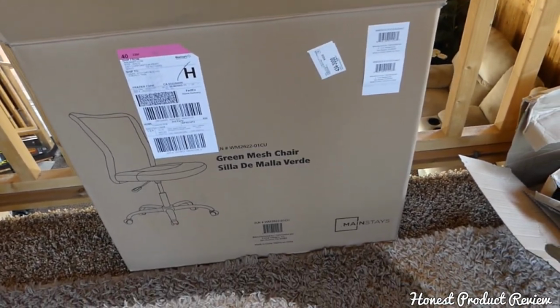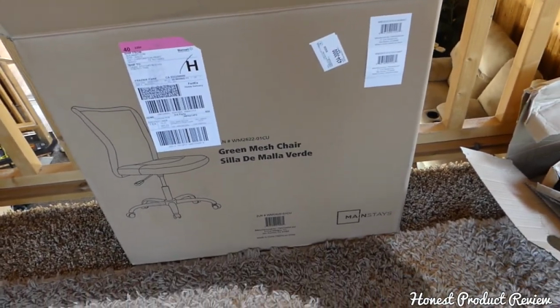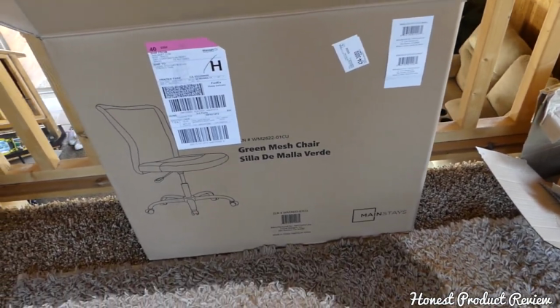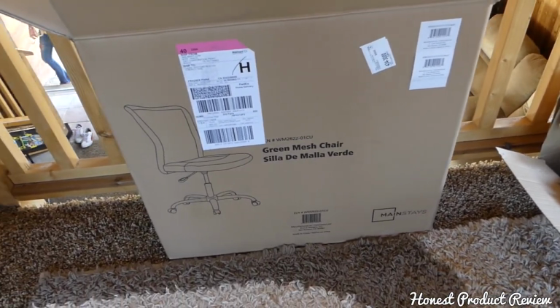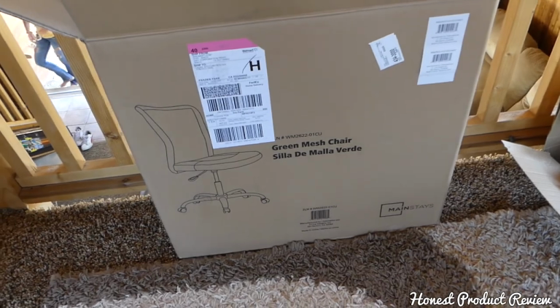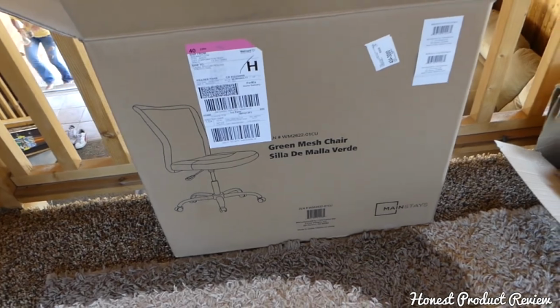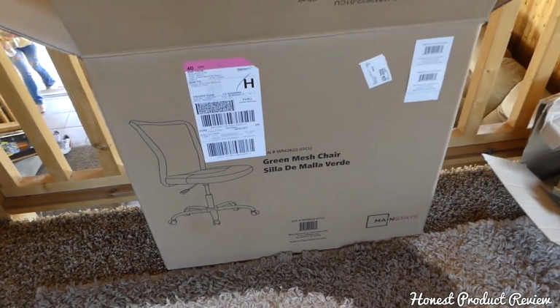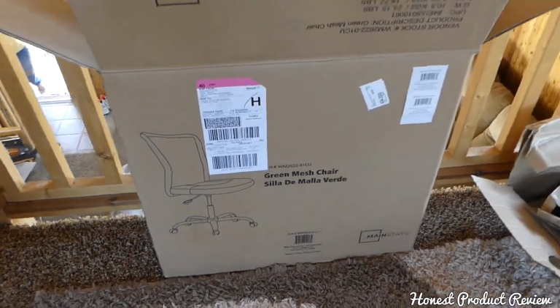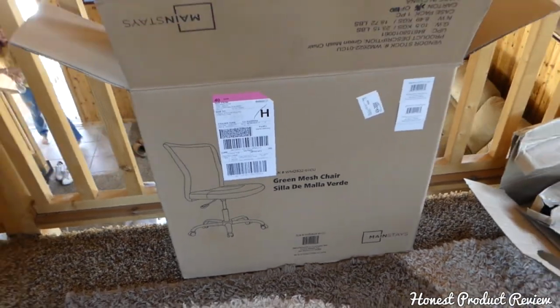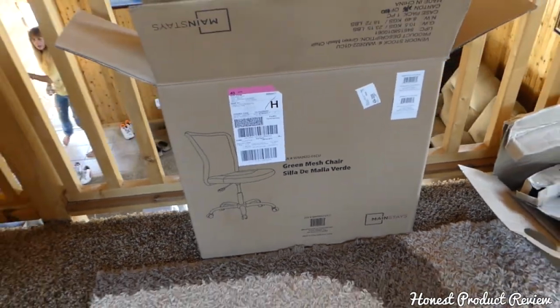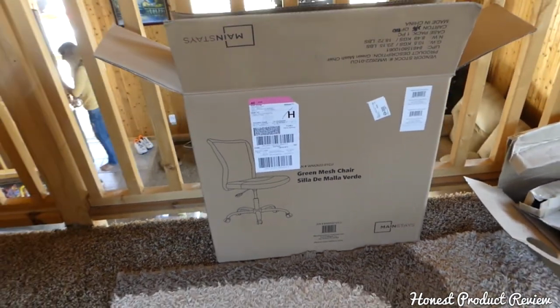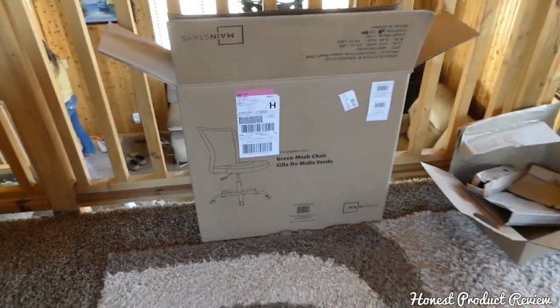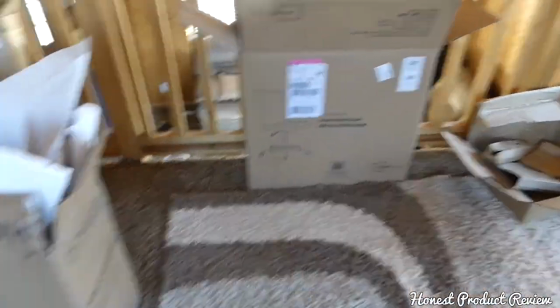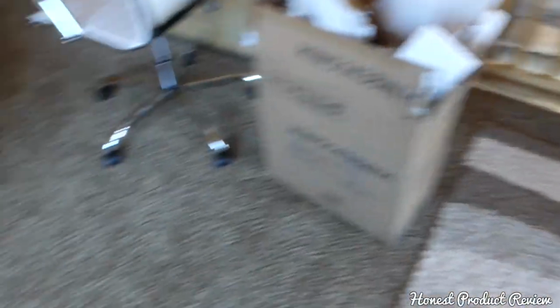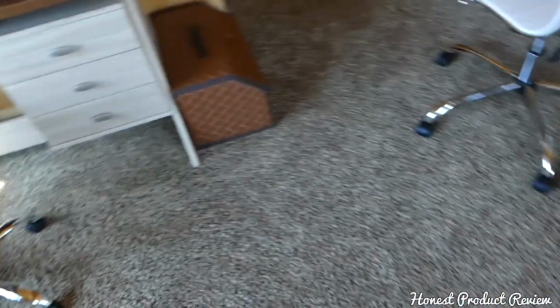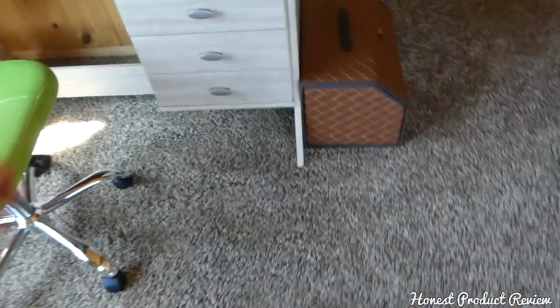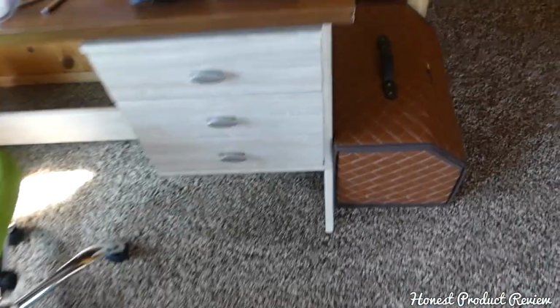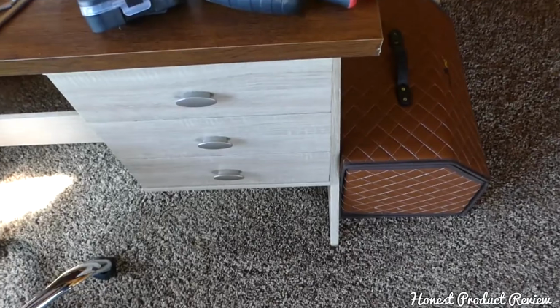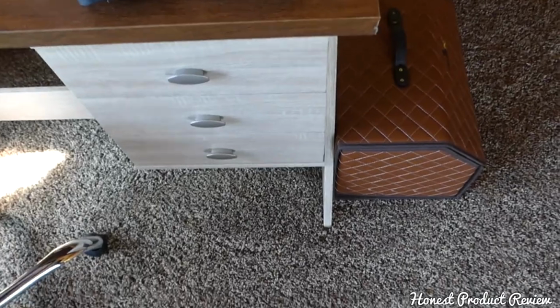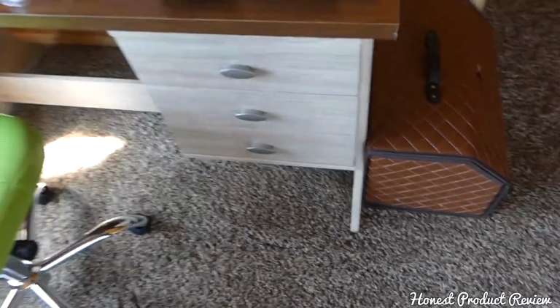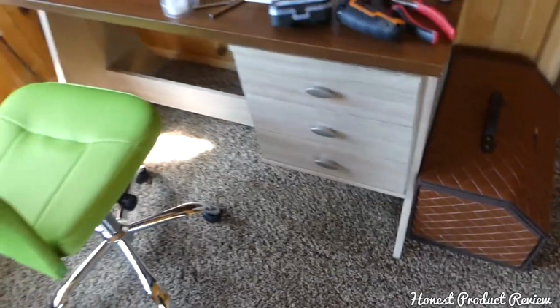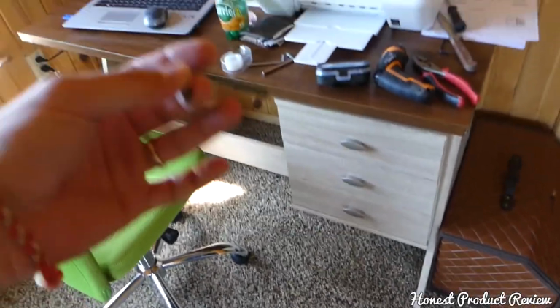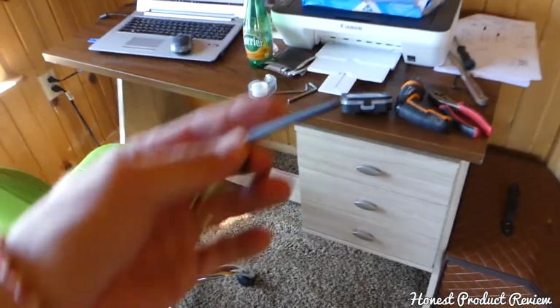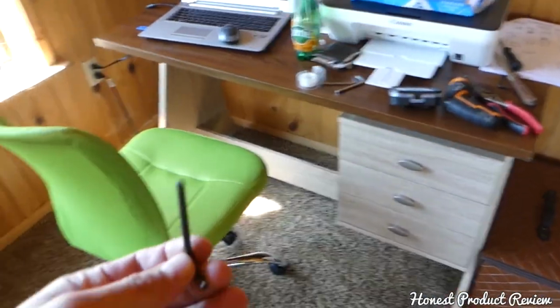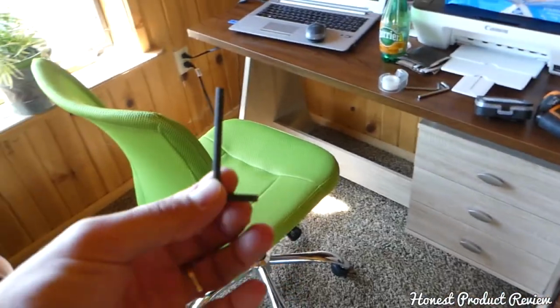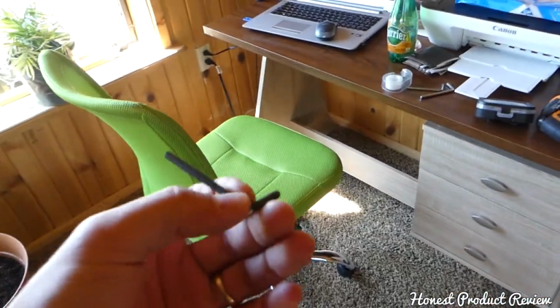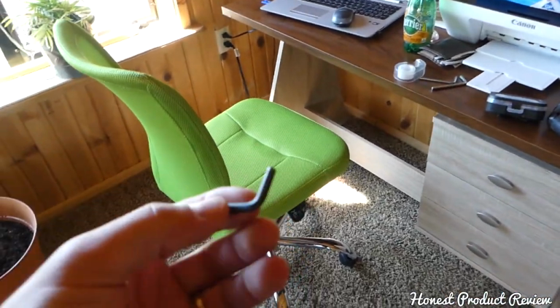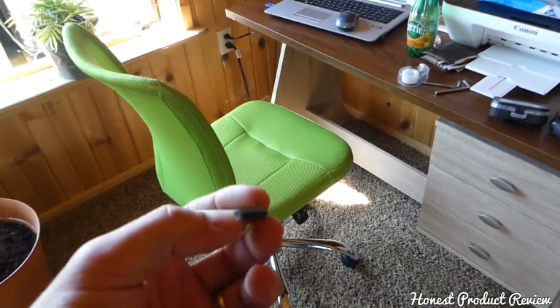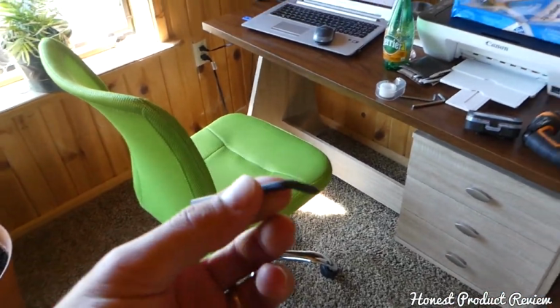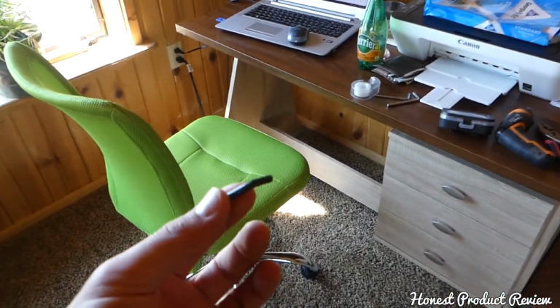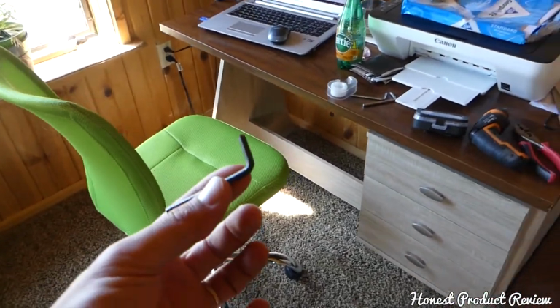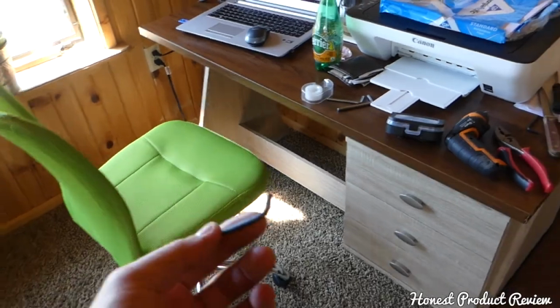It's not very heavy and it's super easy to put together. It comes with all the hardware. I have all the tools here because we put the desk together as well — you'll need a hex key.